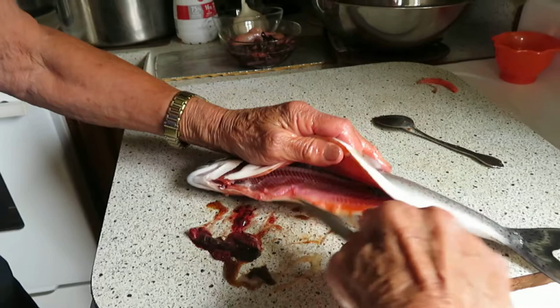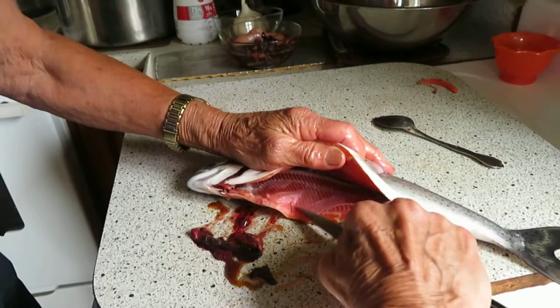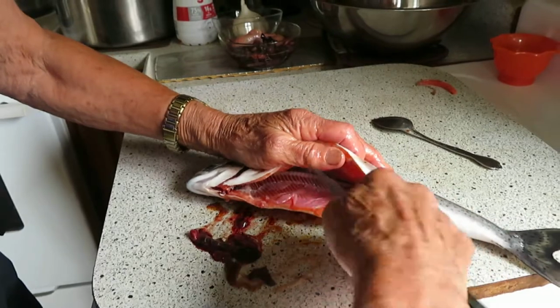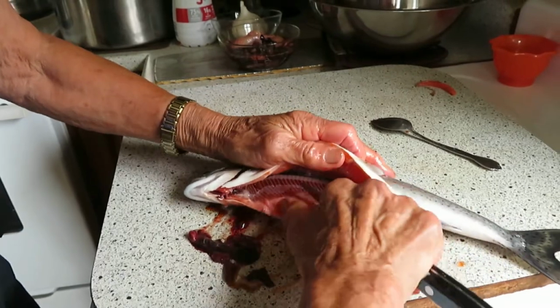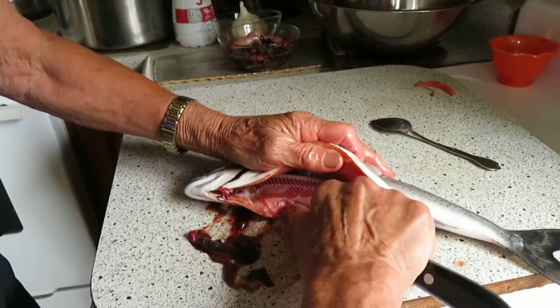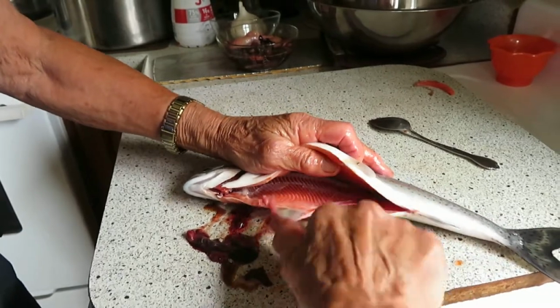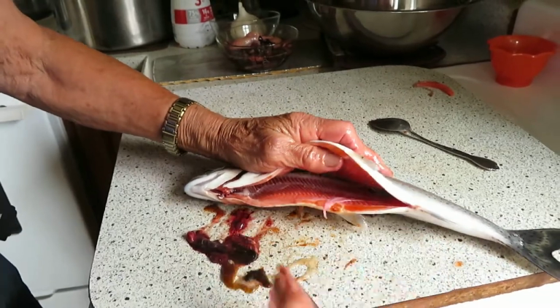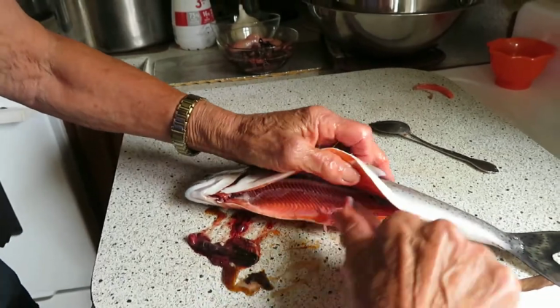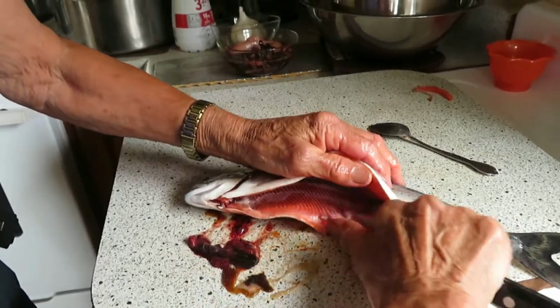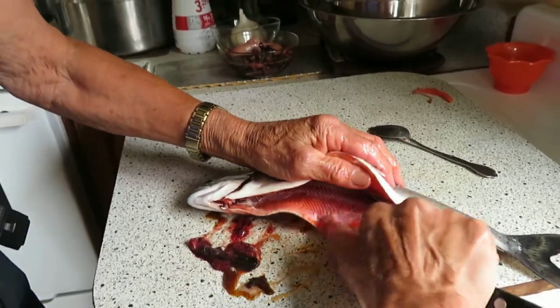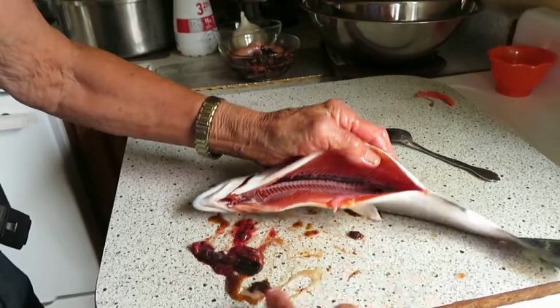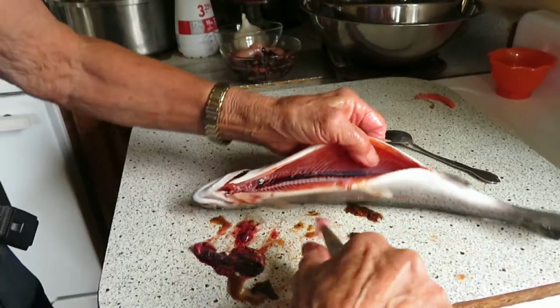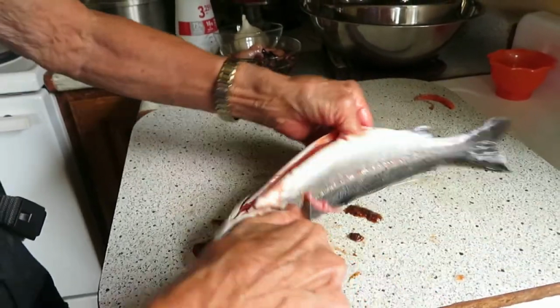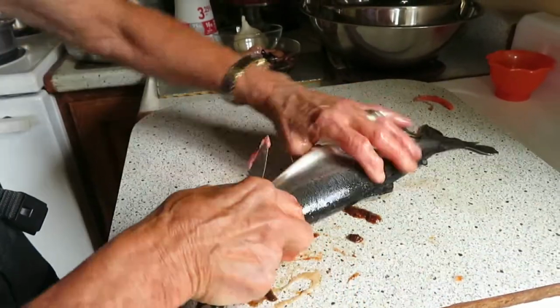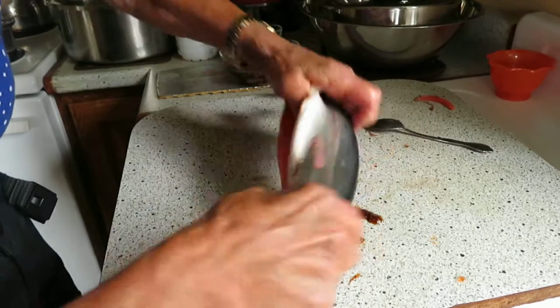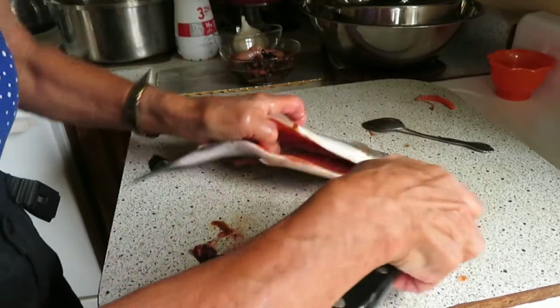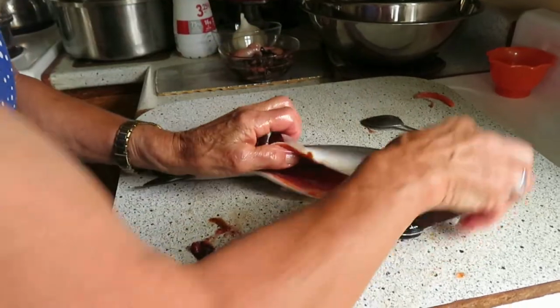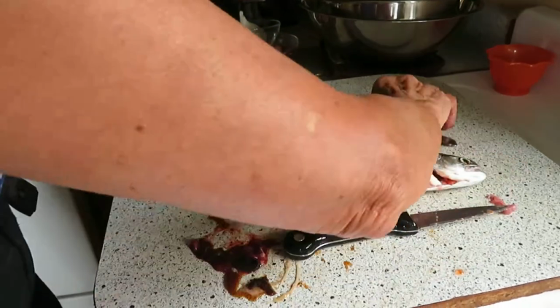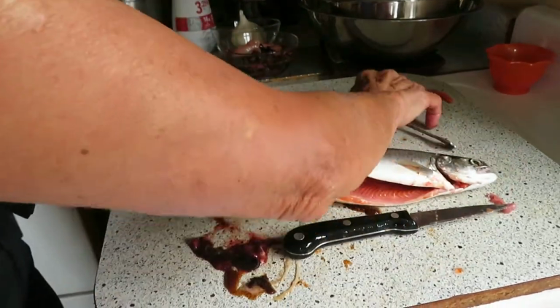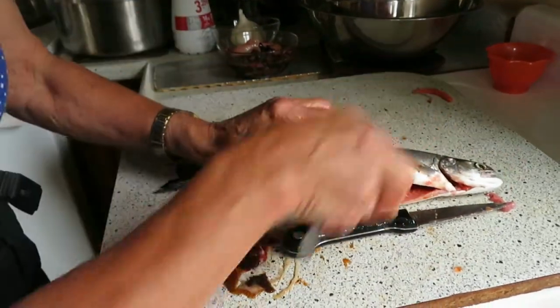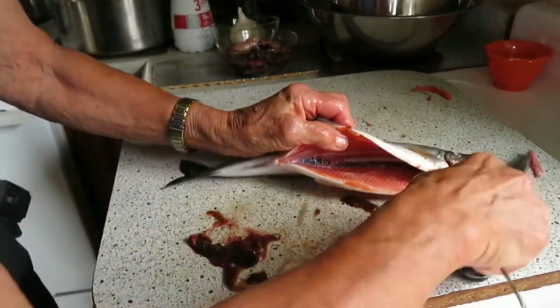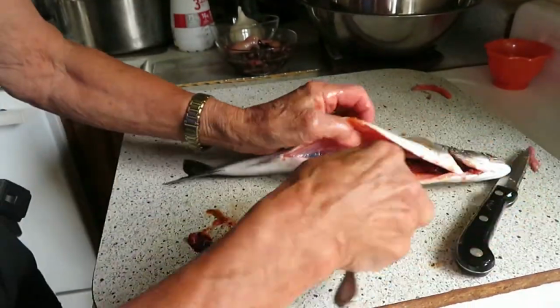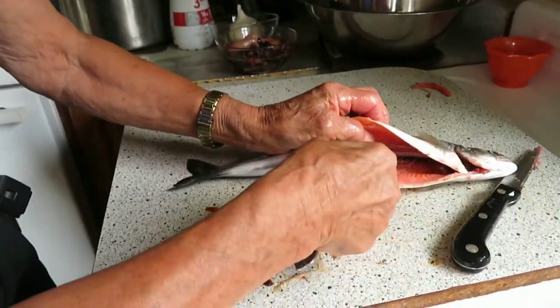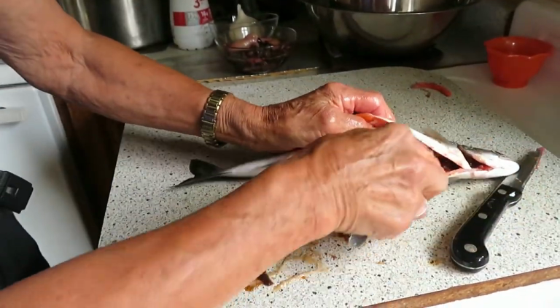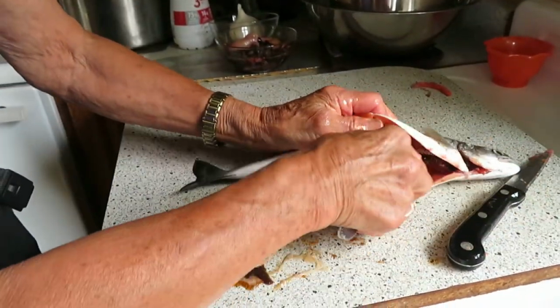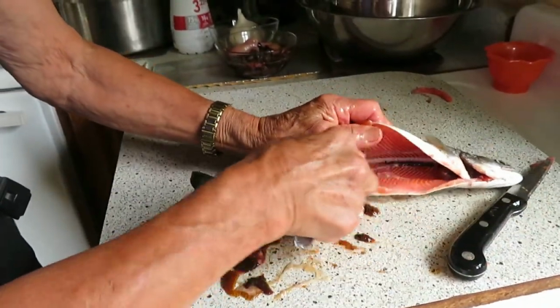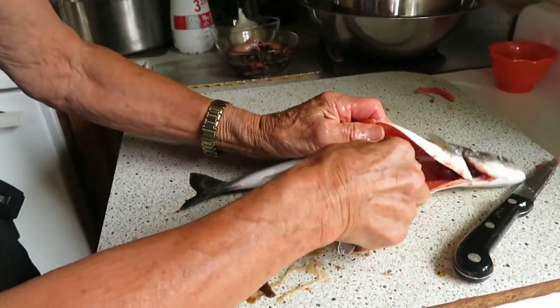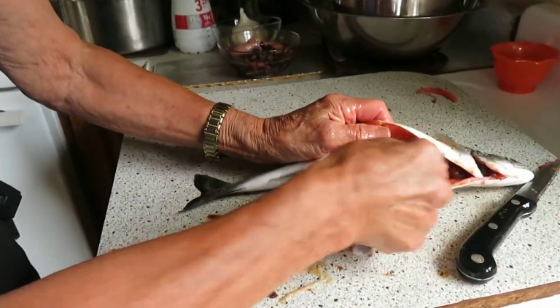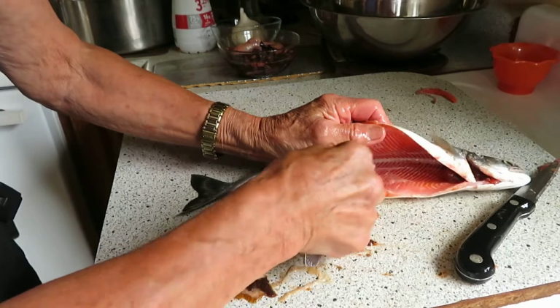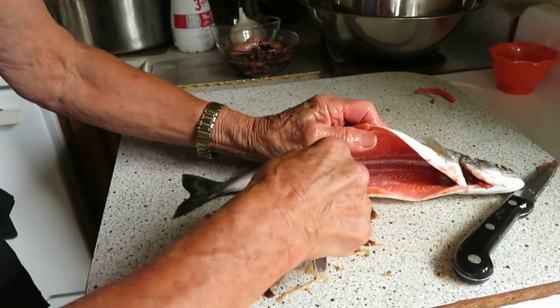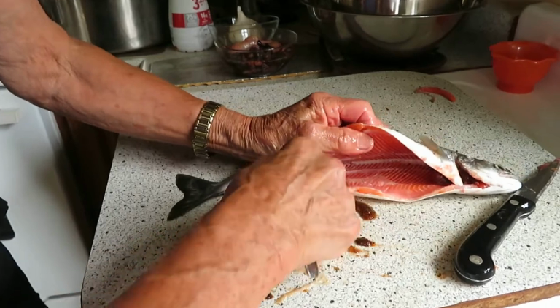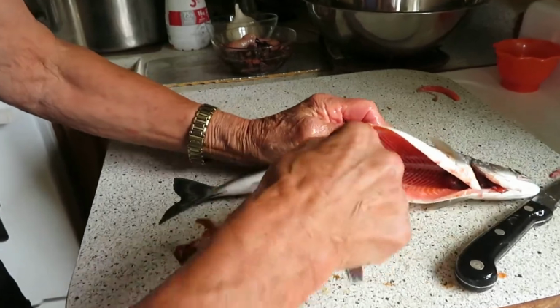Then with her knife she's going to scrape and pull out that inside membrane of skin. She's doing that on the other side too. She's taking her spoon now and going to try and remove all the blood along the spine.